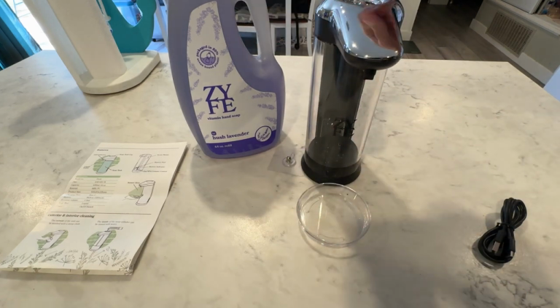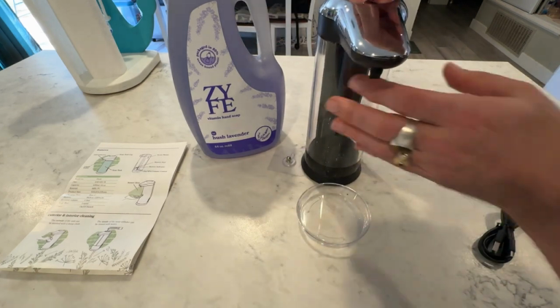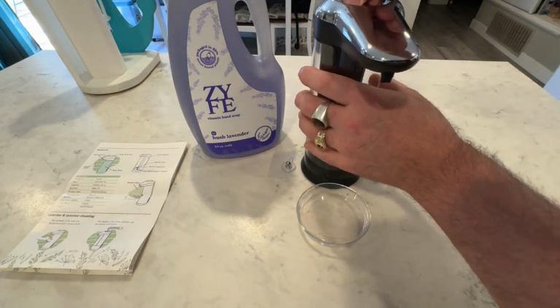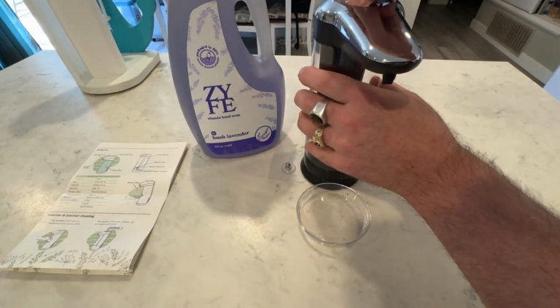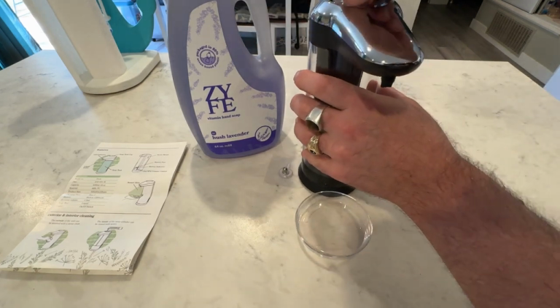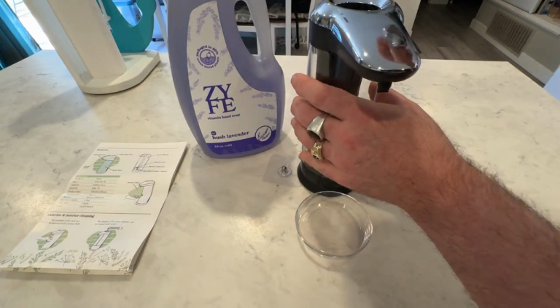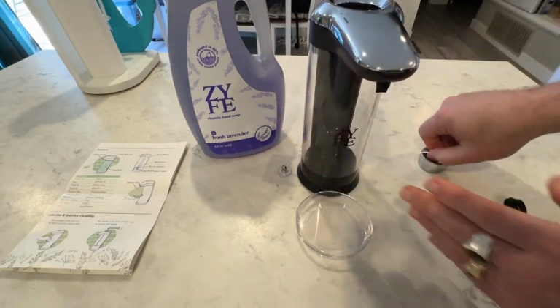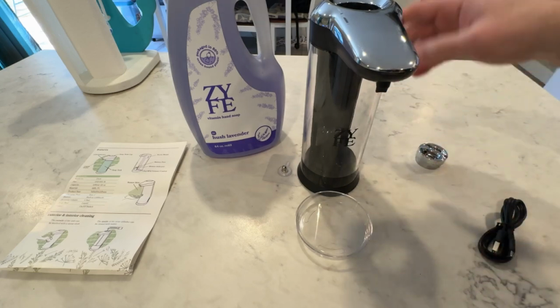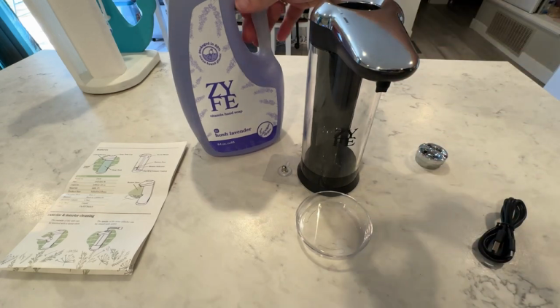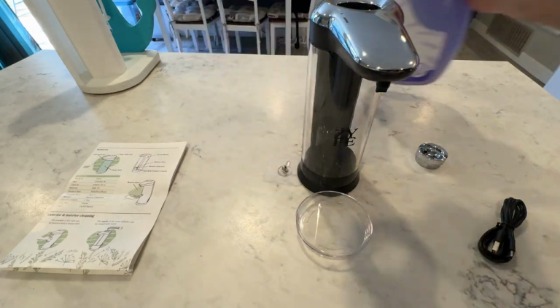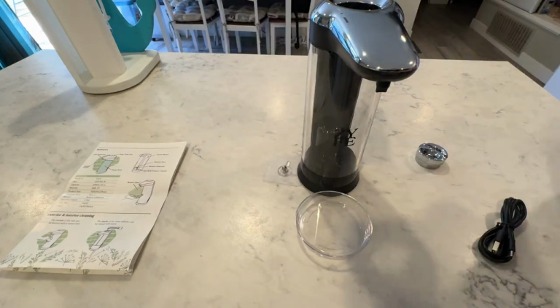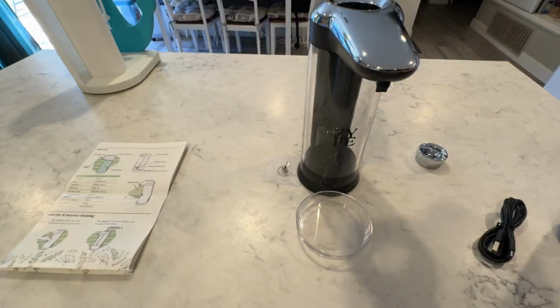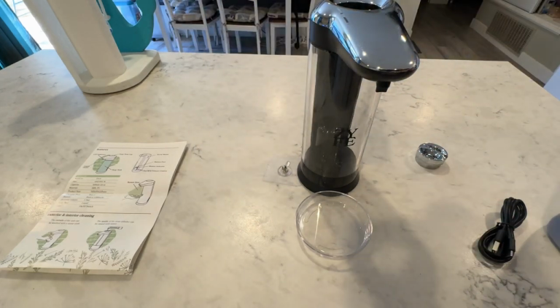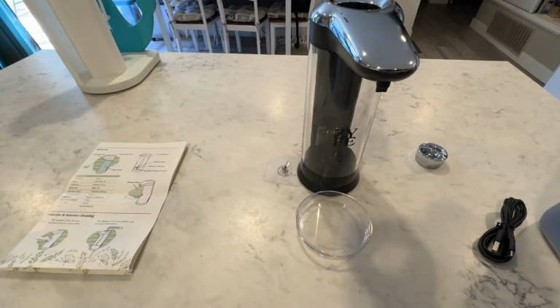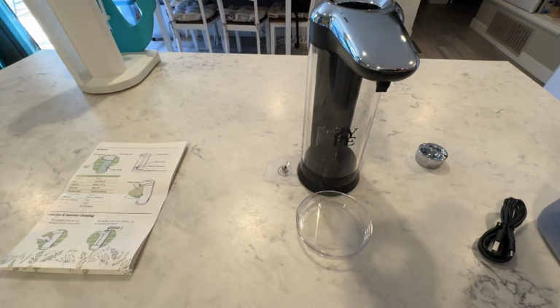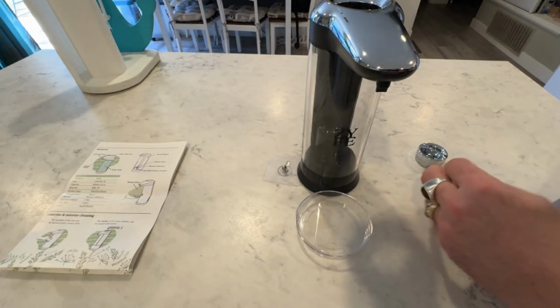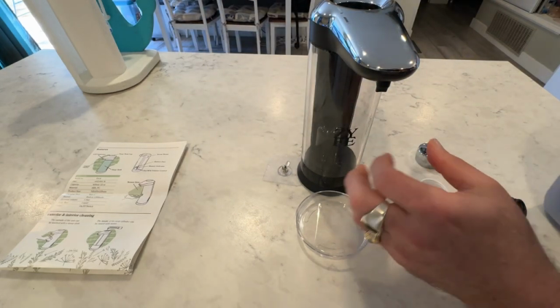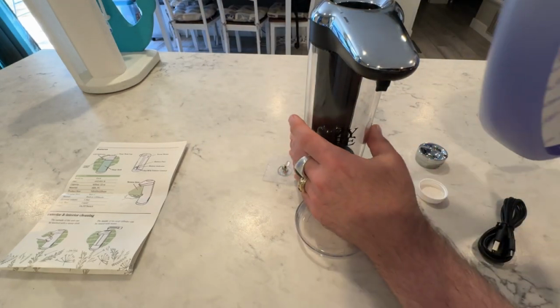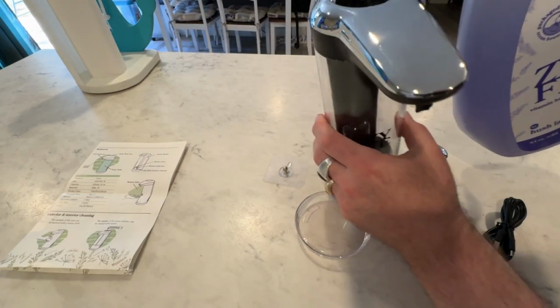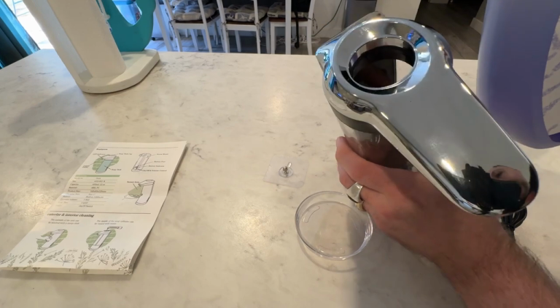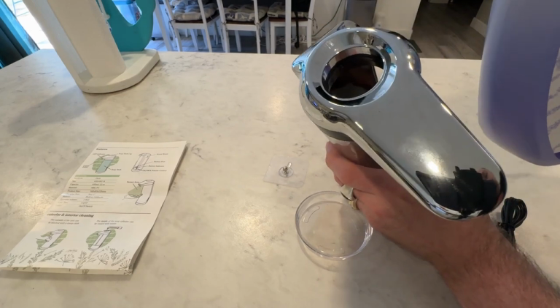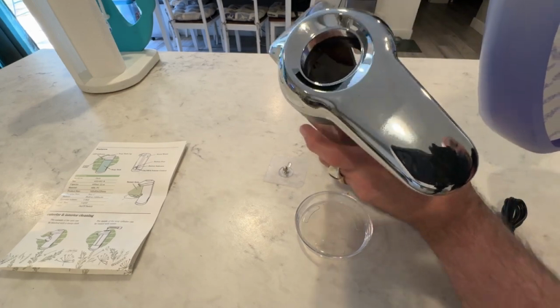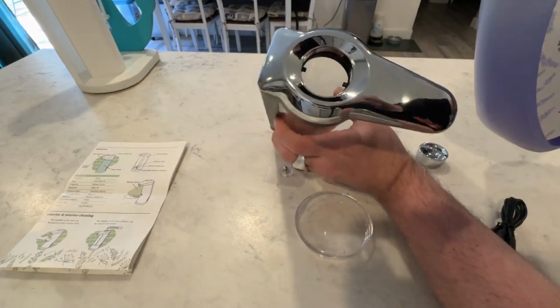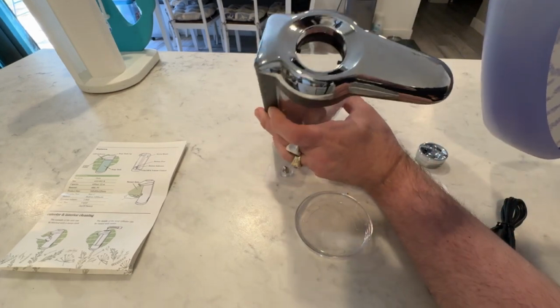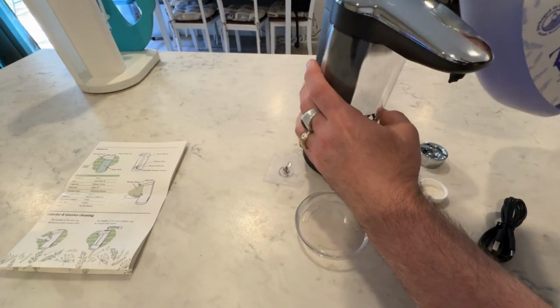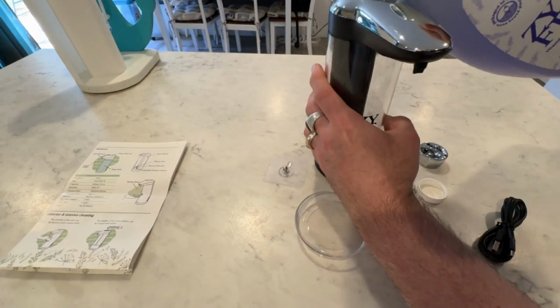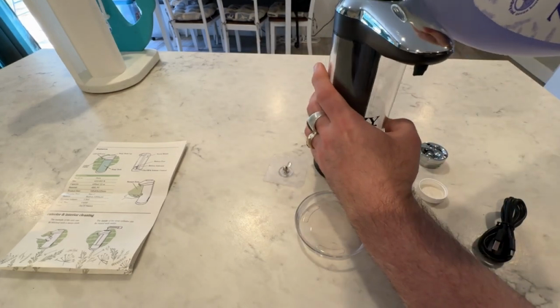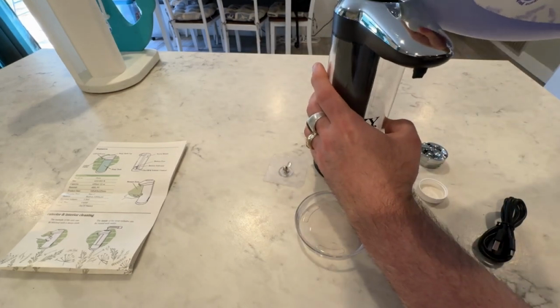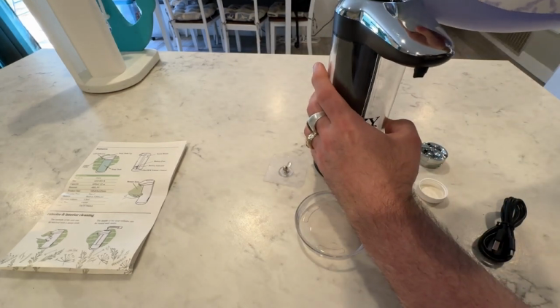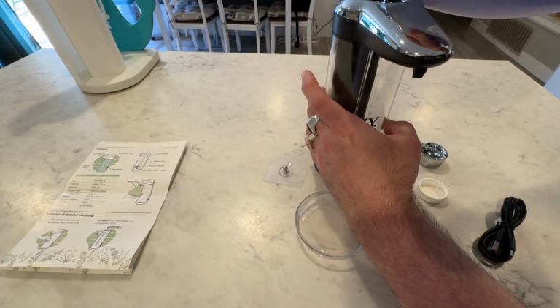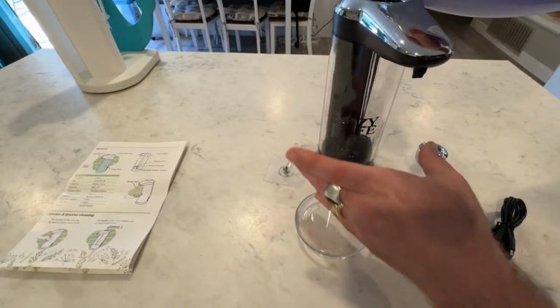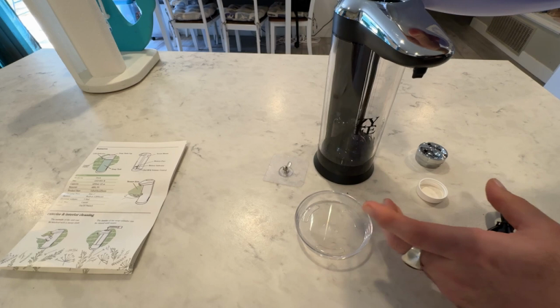I particularly like the Hush Lavender scent — it's just a really nice gentle scent. Smells nice. It's great to wash your hands, especially like if you have to brush your teeth or before bedtime, it's just a nice lavender smell to it. Very, very strong.